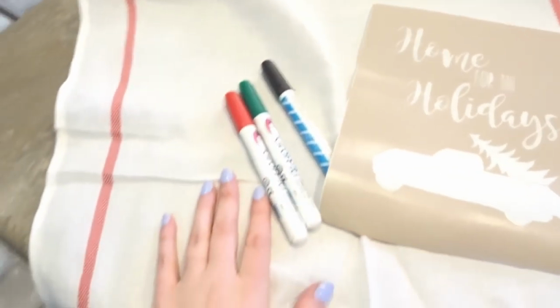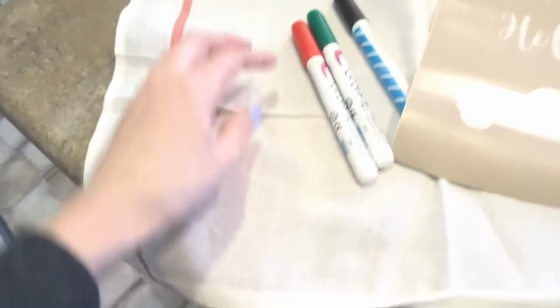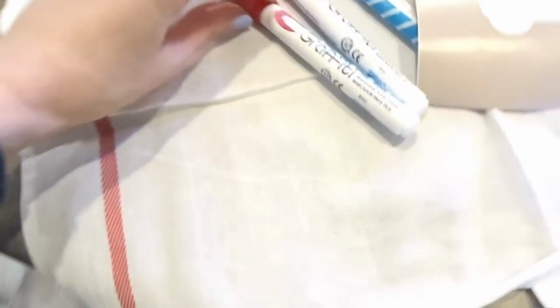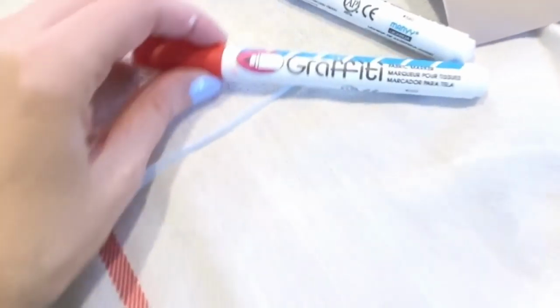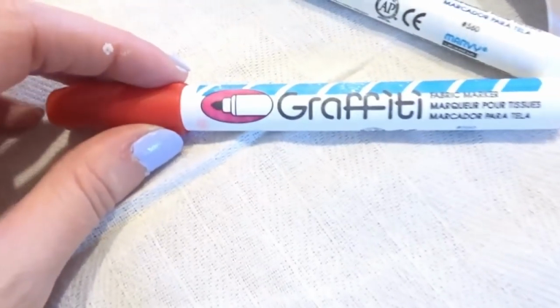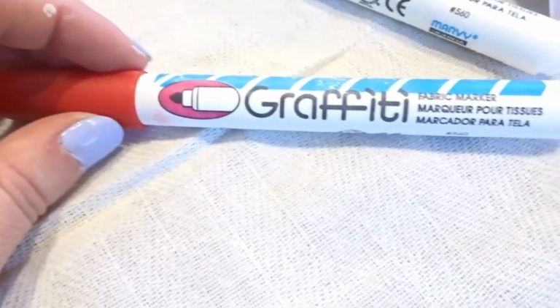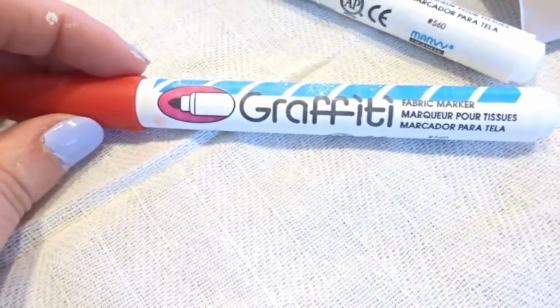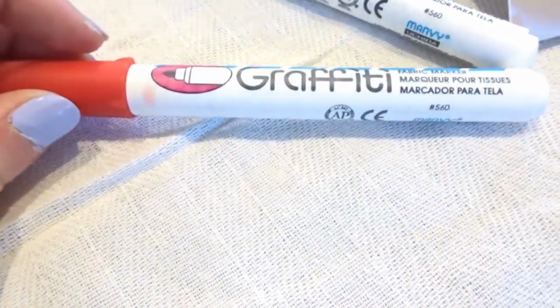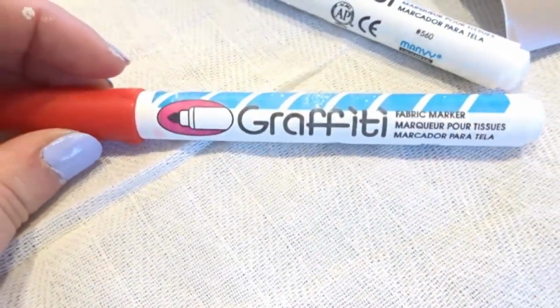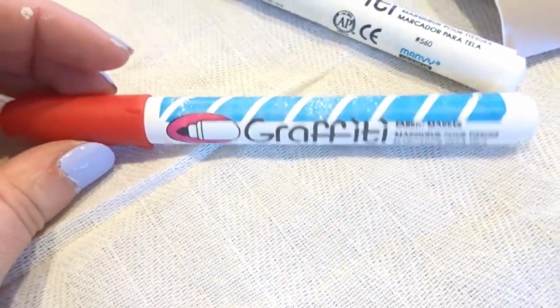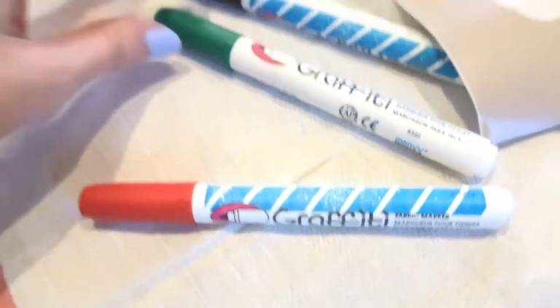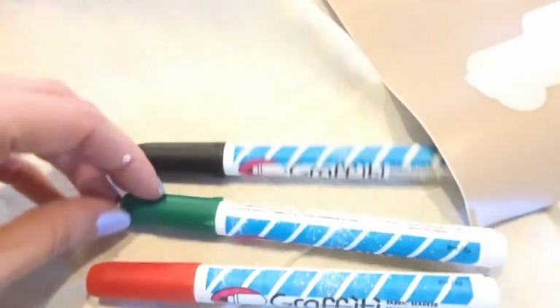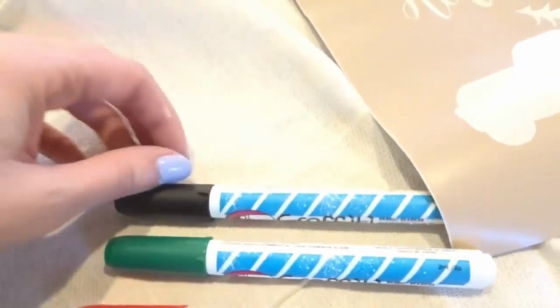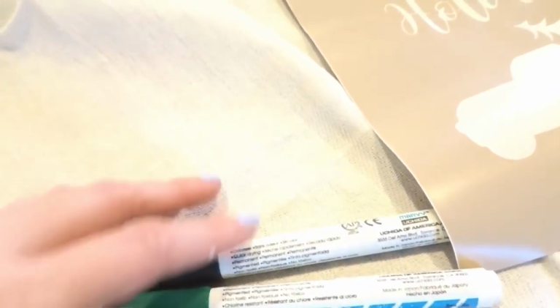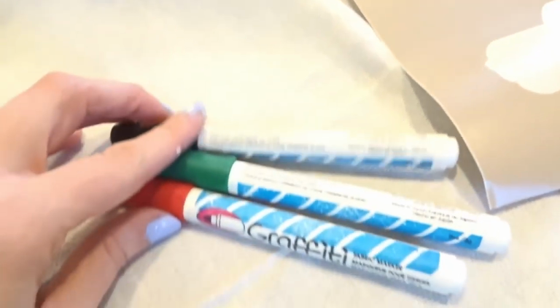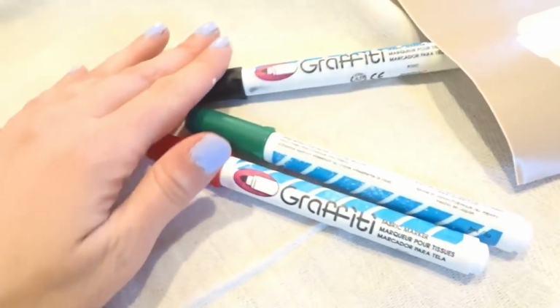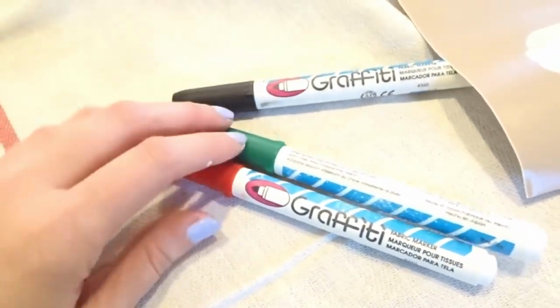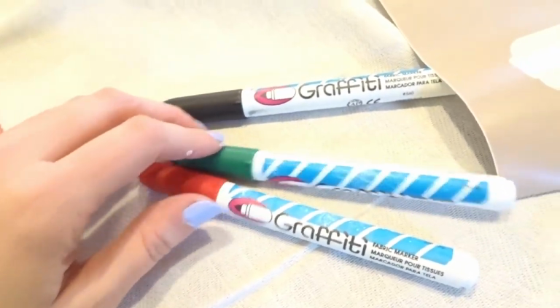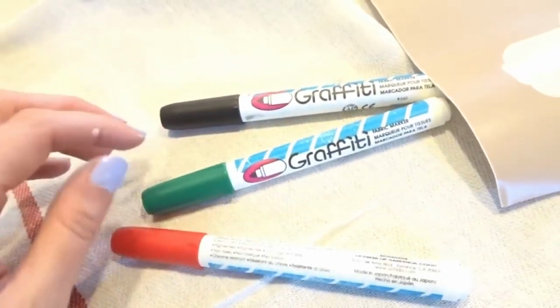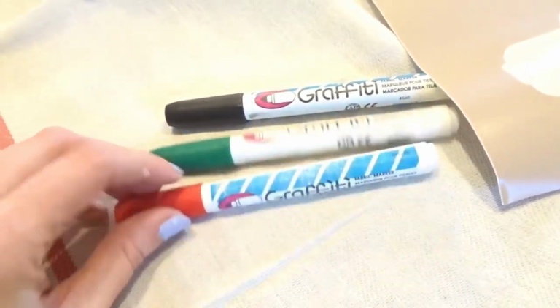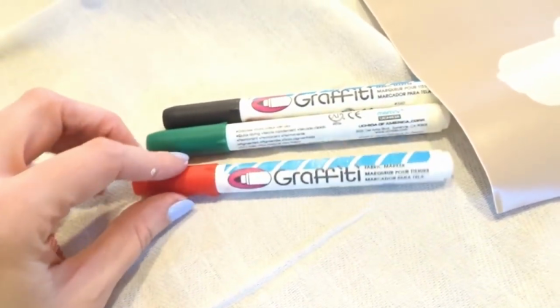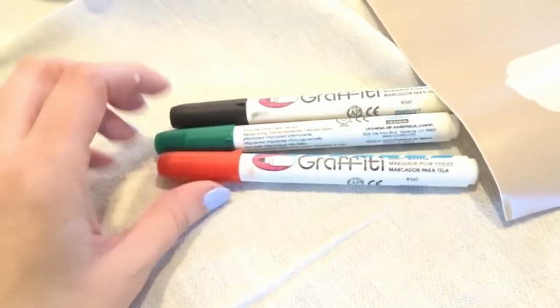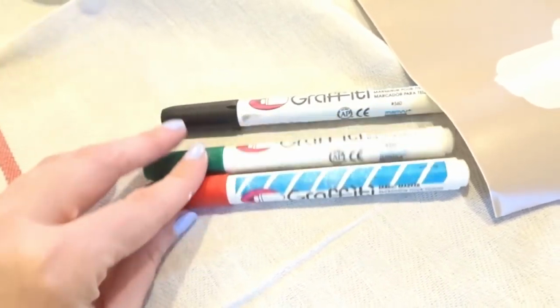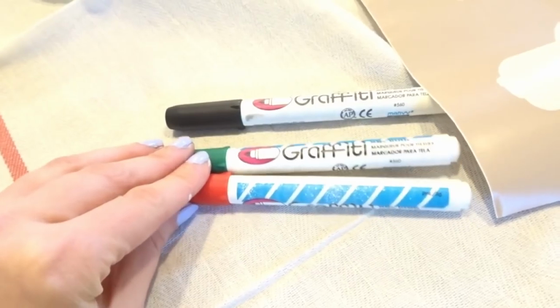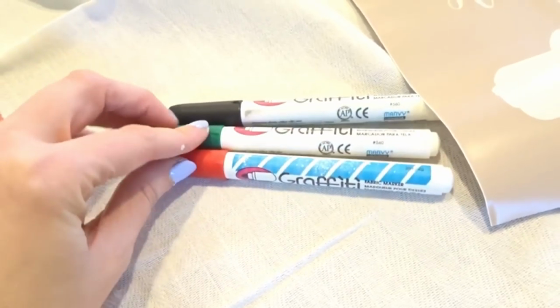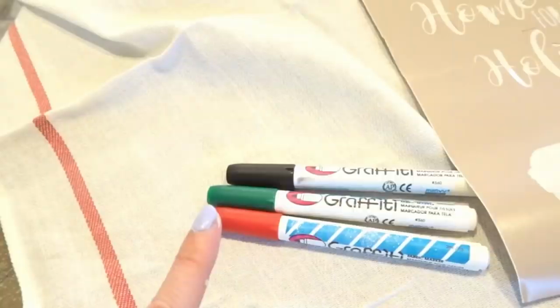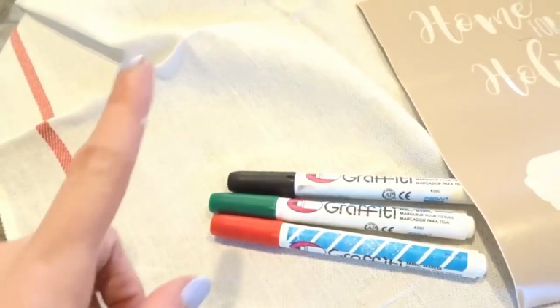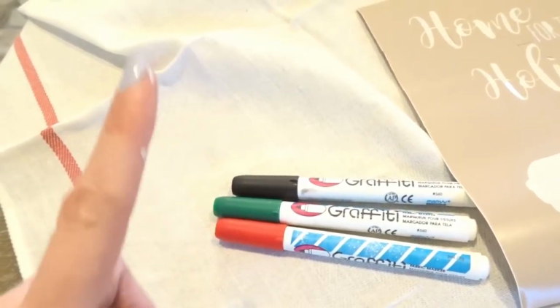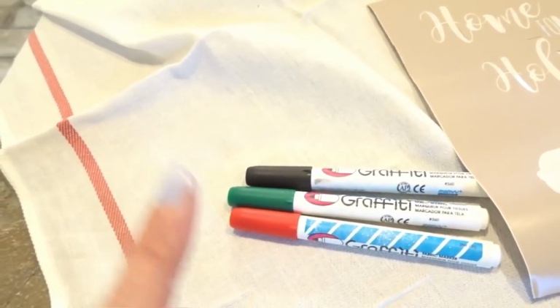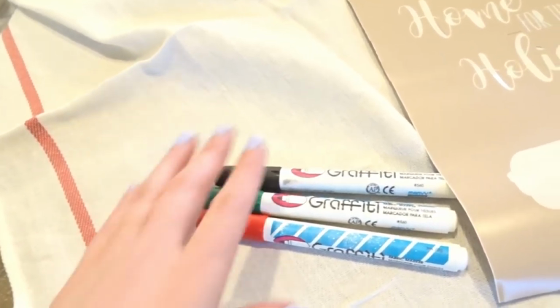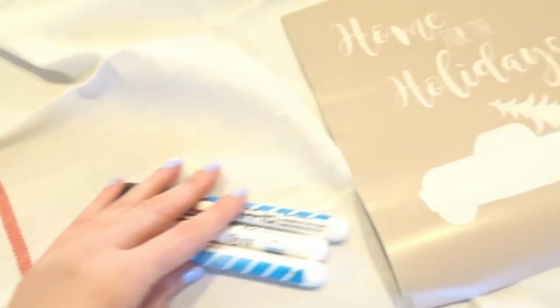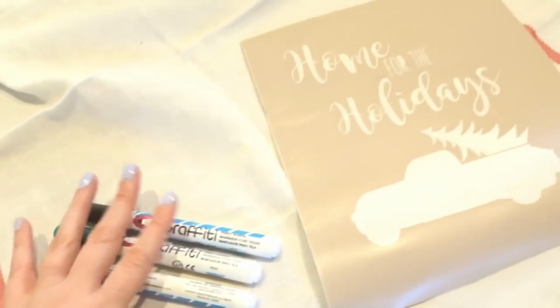I'm also going to be using these graffiti fabric markers. I got these from Walmart but you can get them at a craft store or department store. Just pick the colors that you want — I've got black, green, and red here for this one.